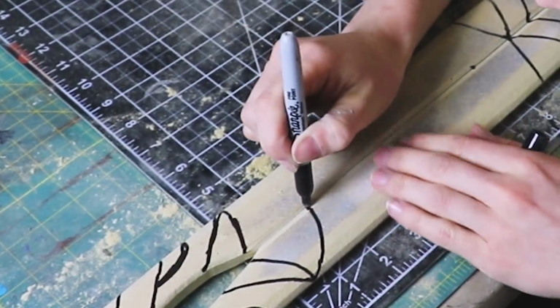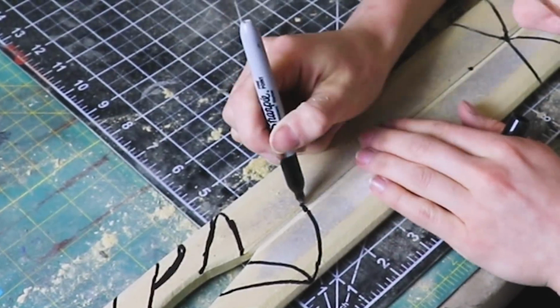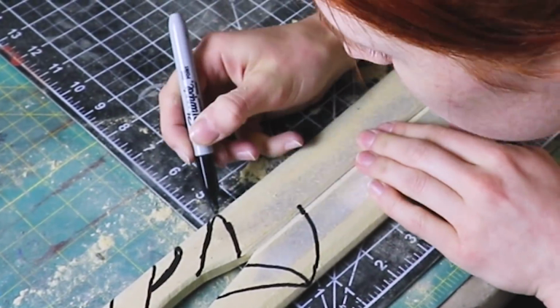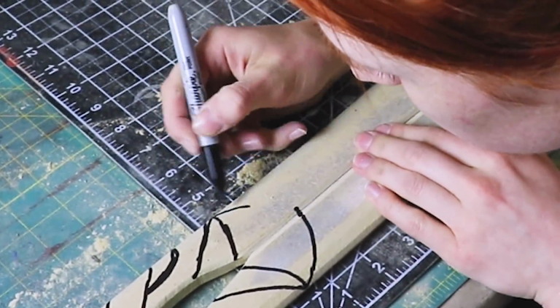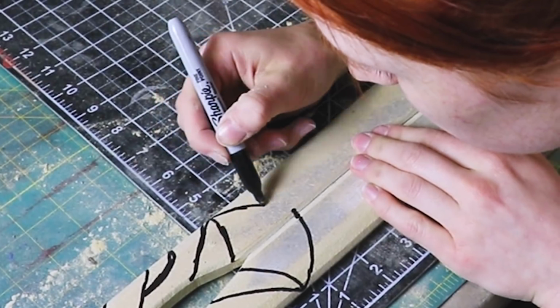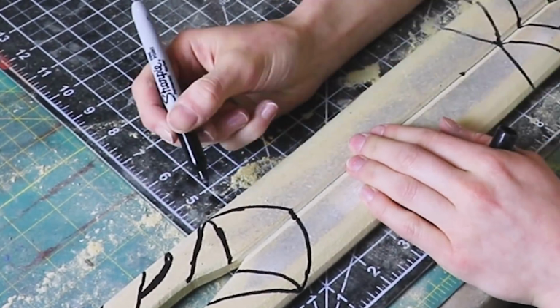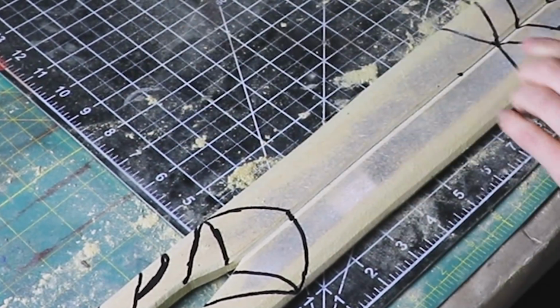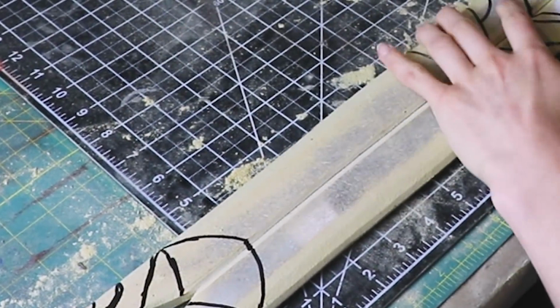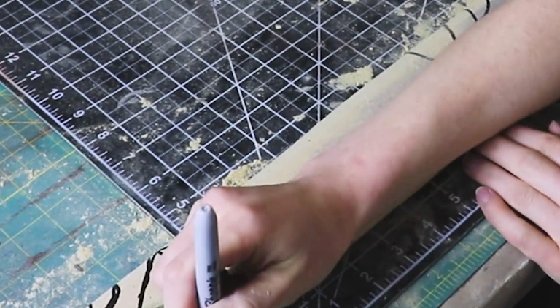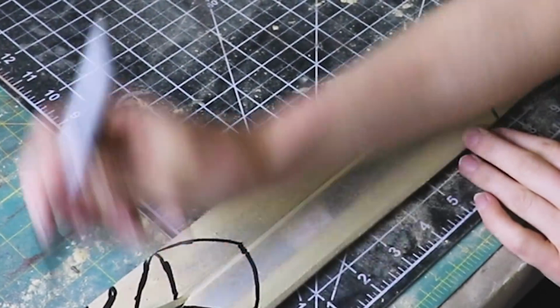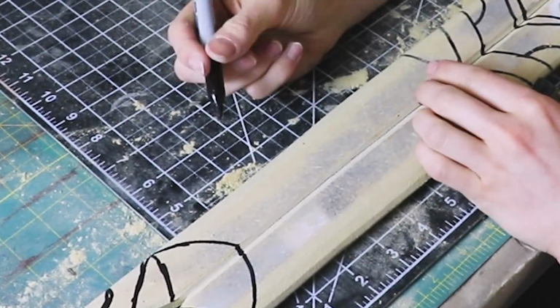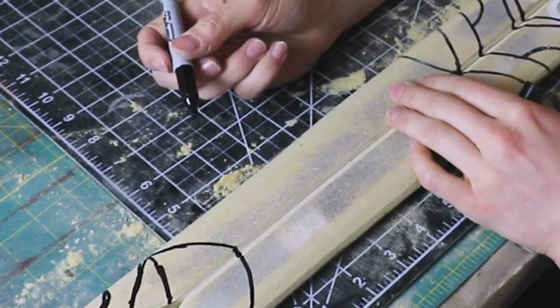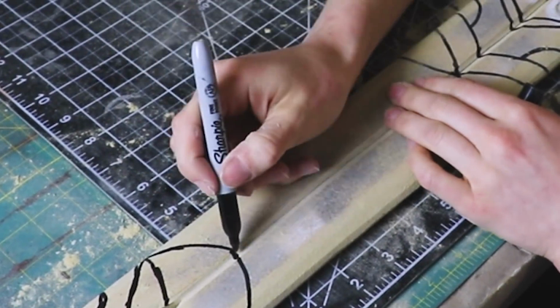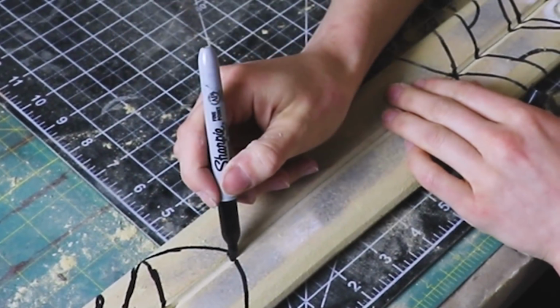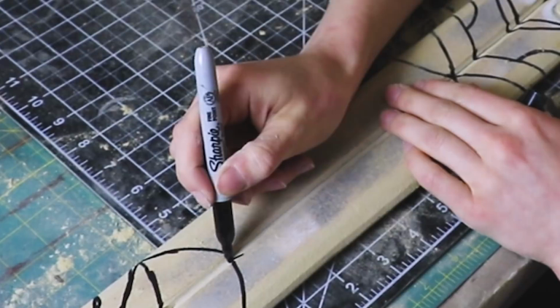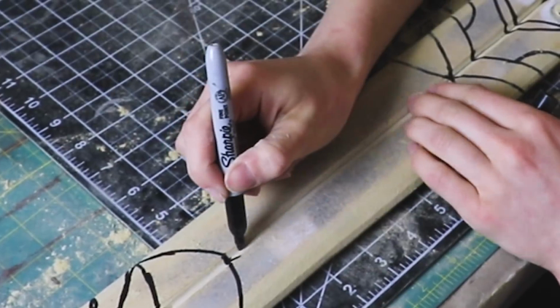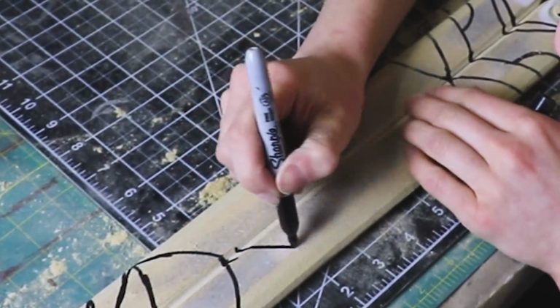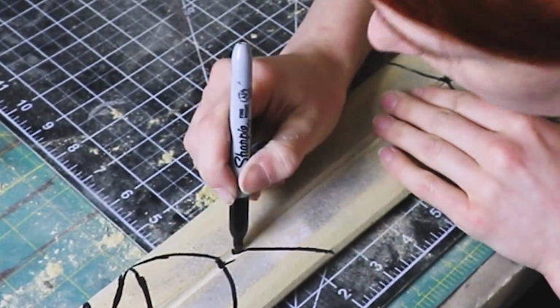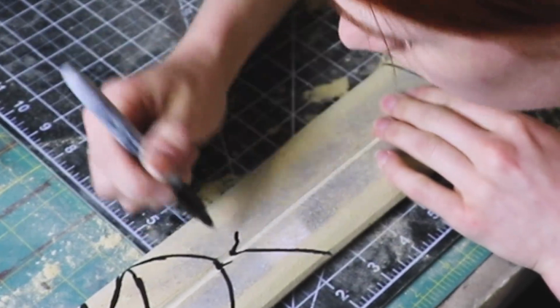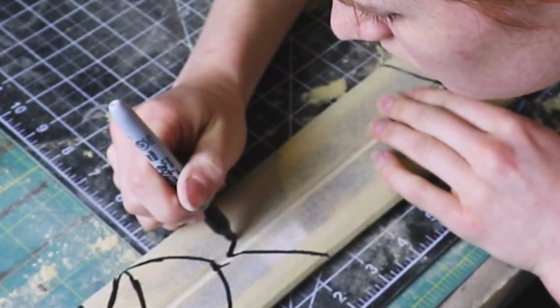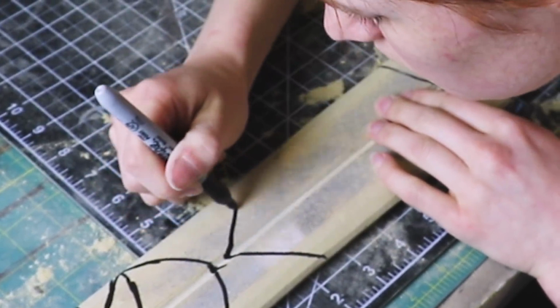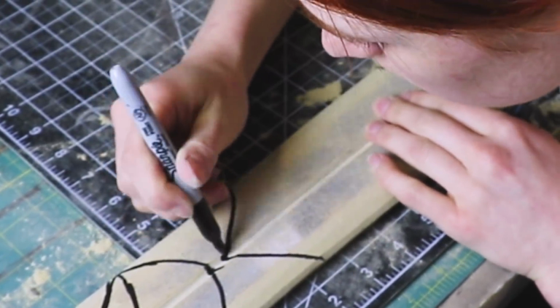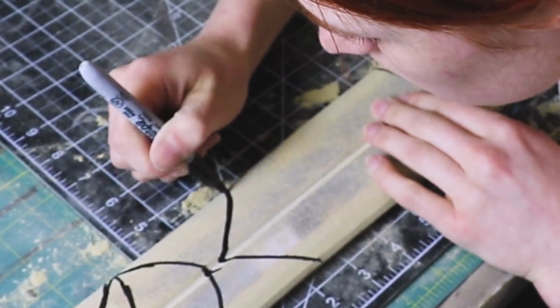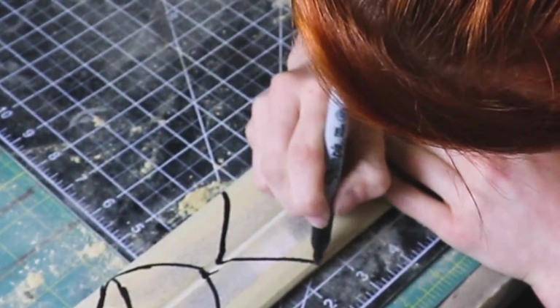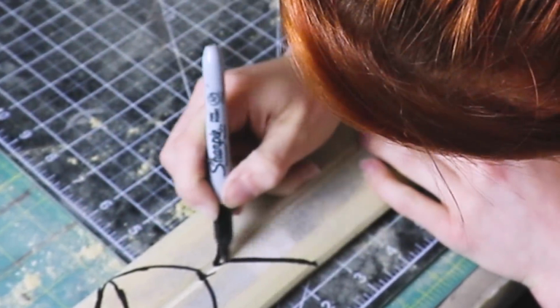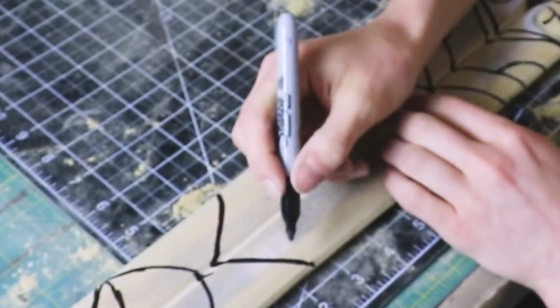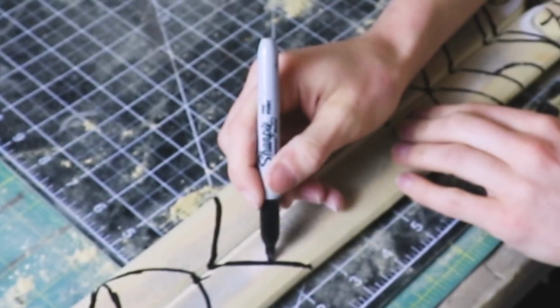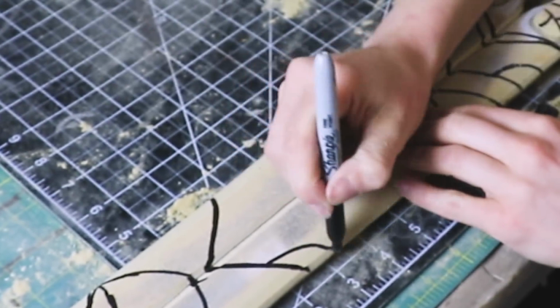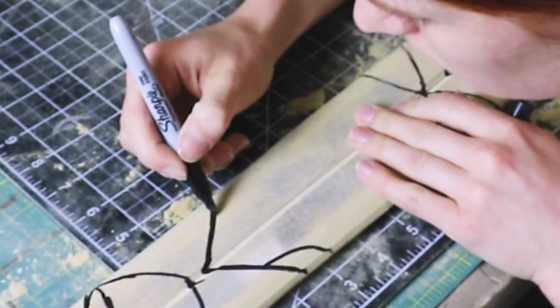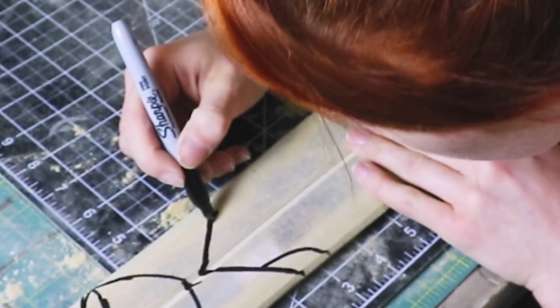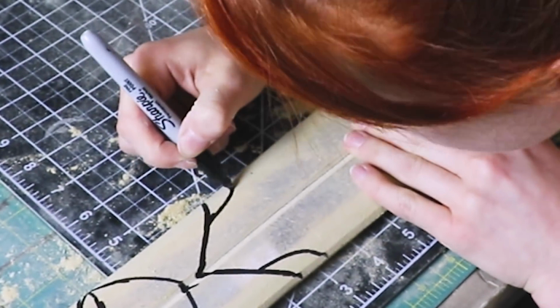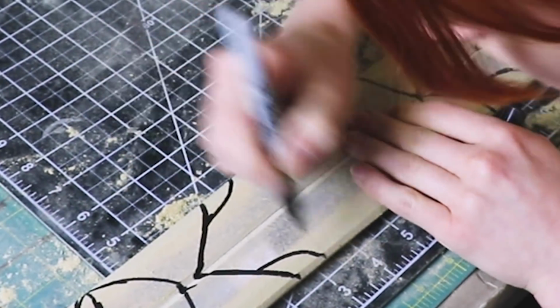Then I sanded down the edges to make them nice and neat. To add all the fancy details onto Godslayer, I used the reference images again and sketched out all the indented details with a marker. This was tedious, but it made it a lot easier to do the next step.